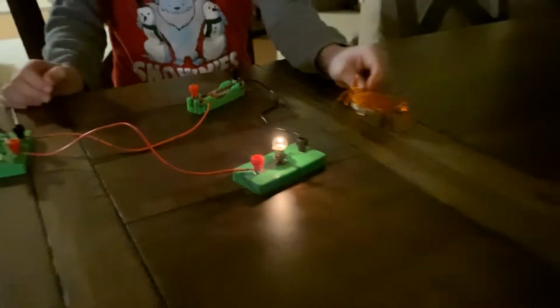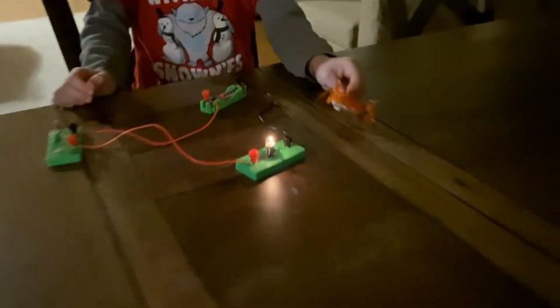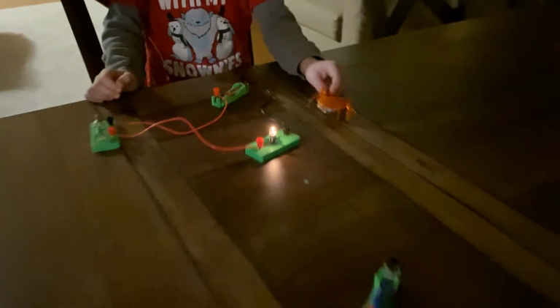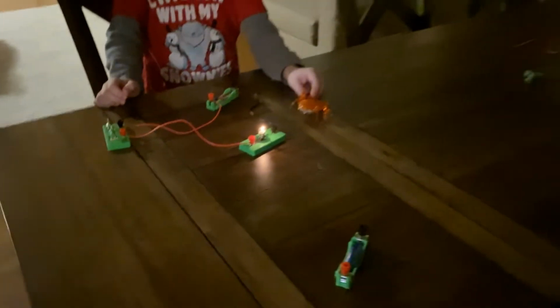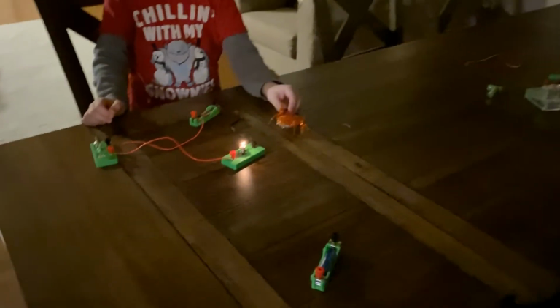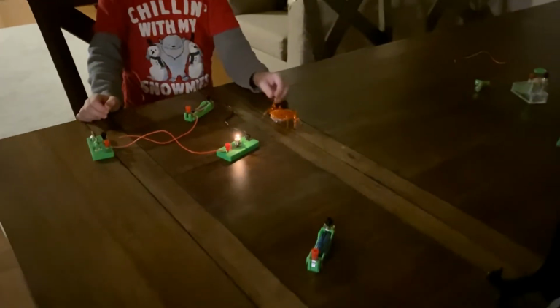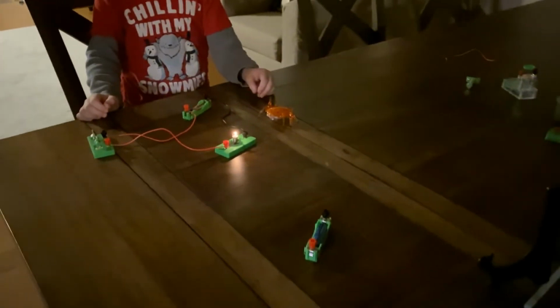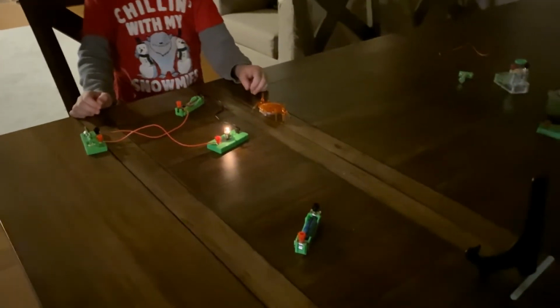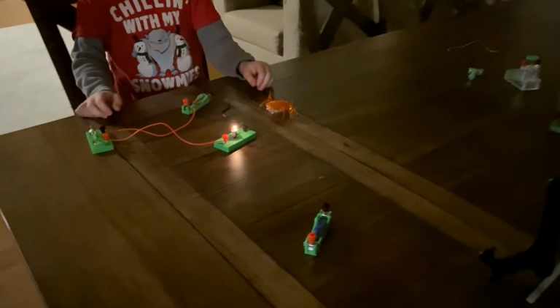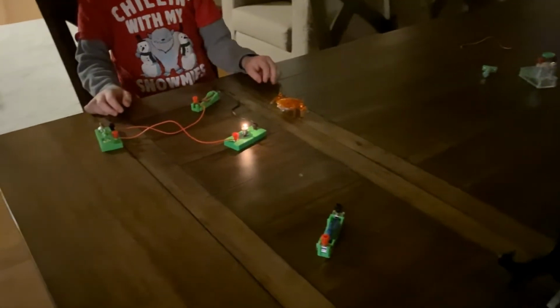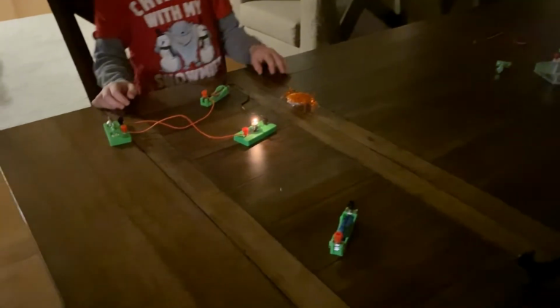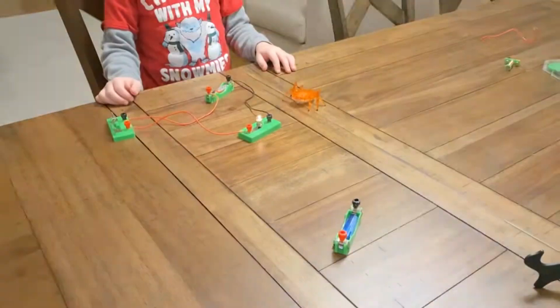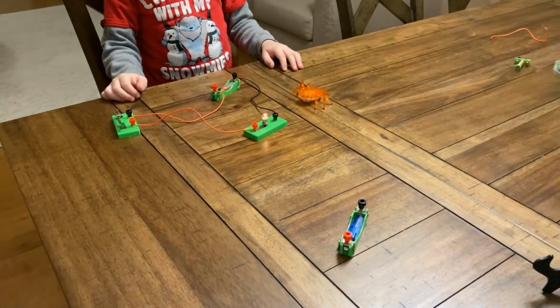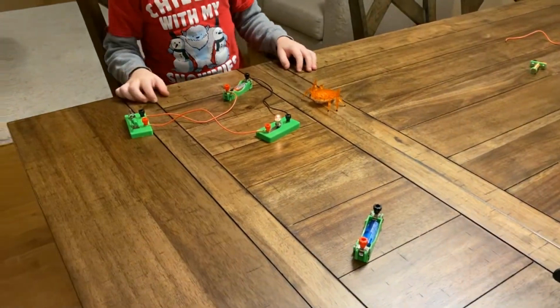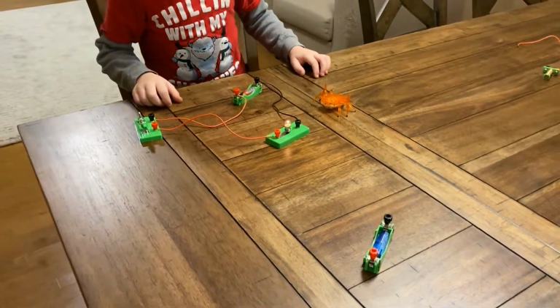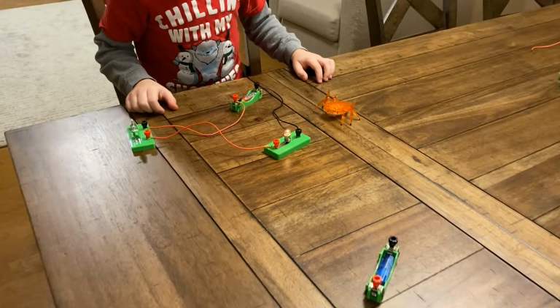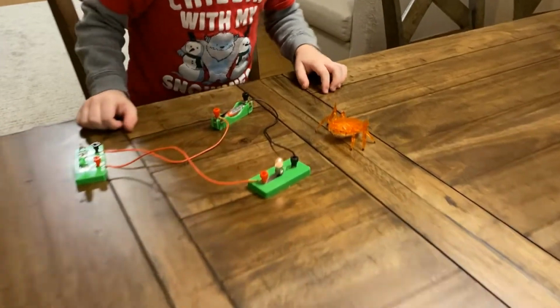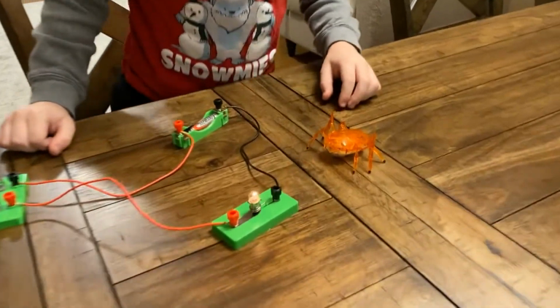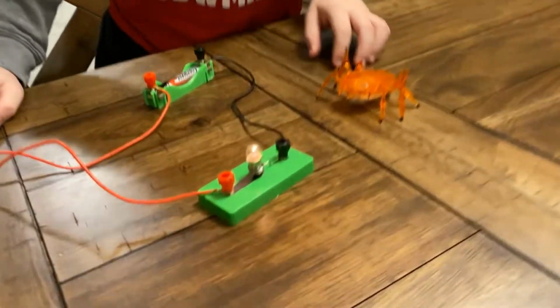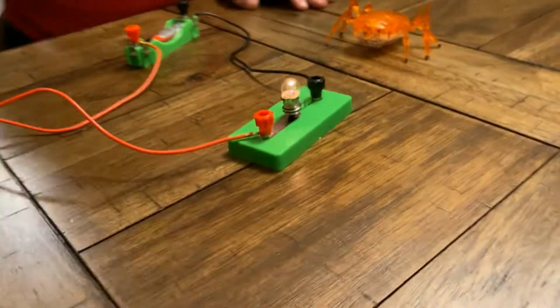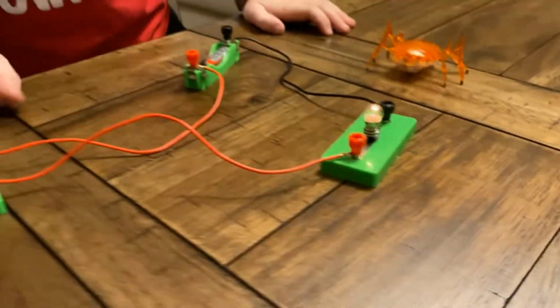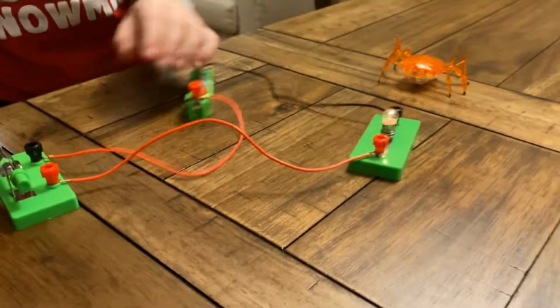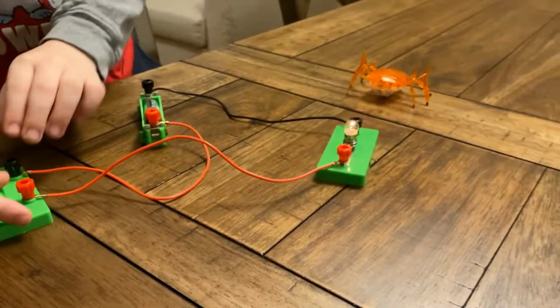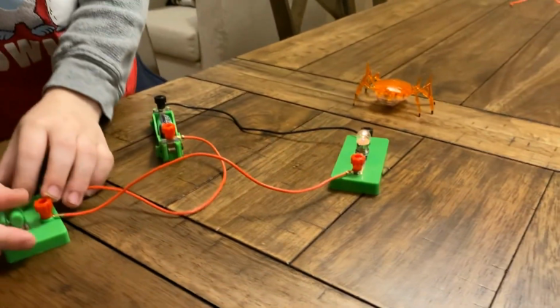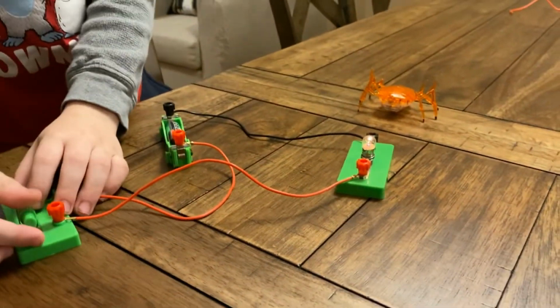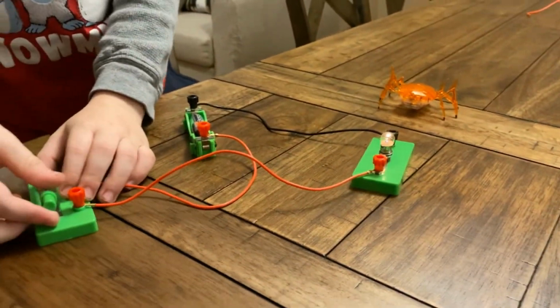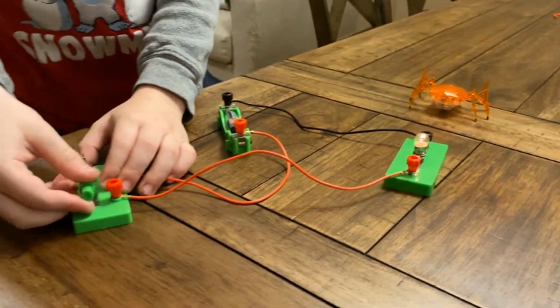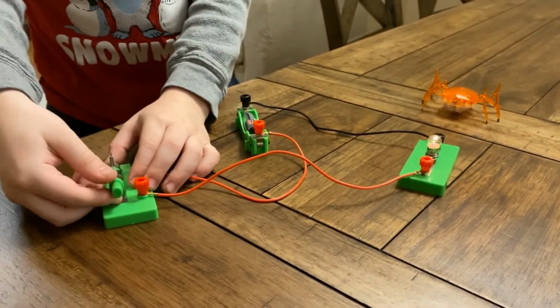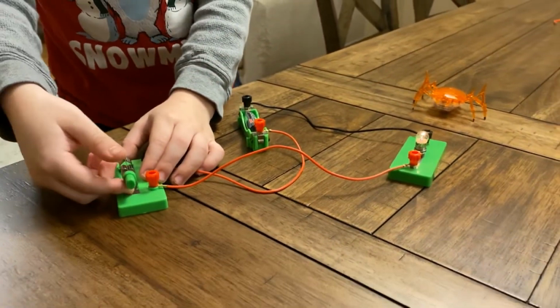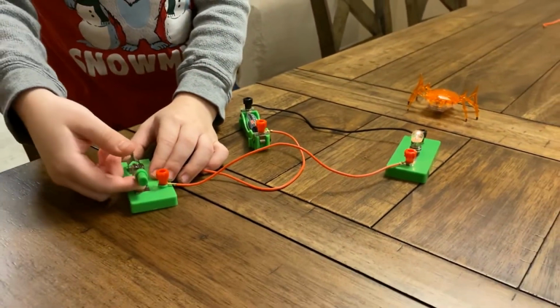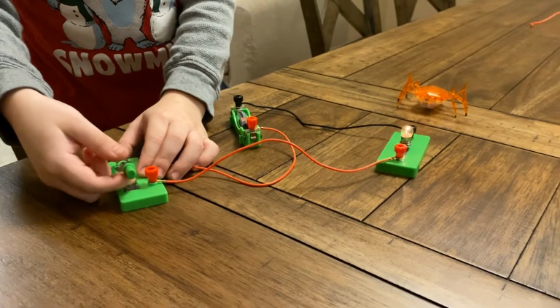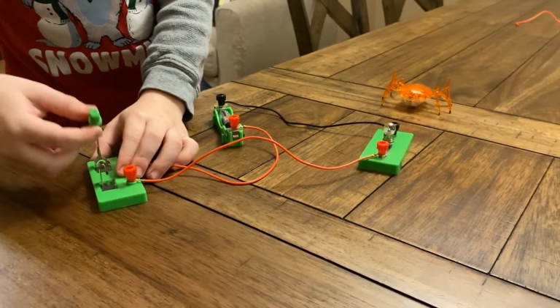Amazing. Who made this? Scarab. It's a light we made. I like it. Now let's turn it off.